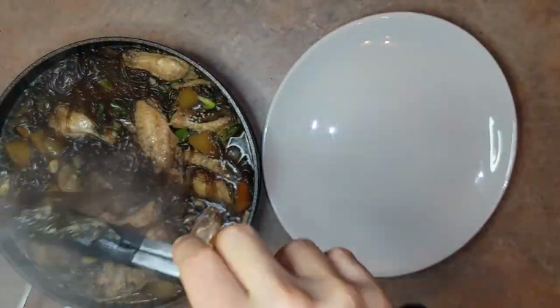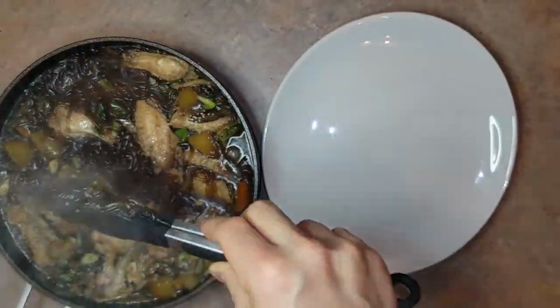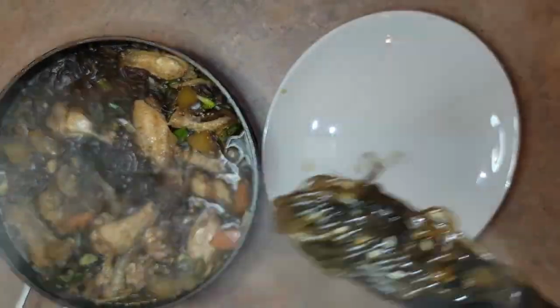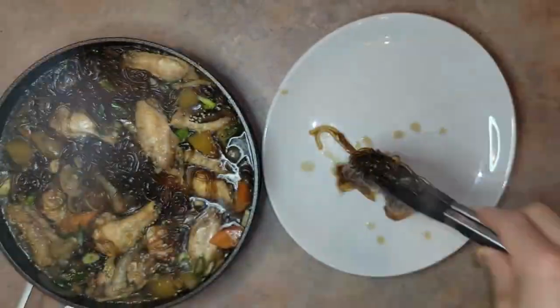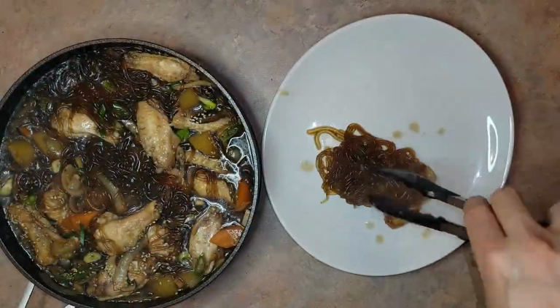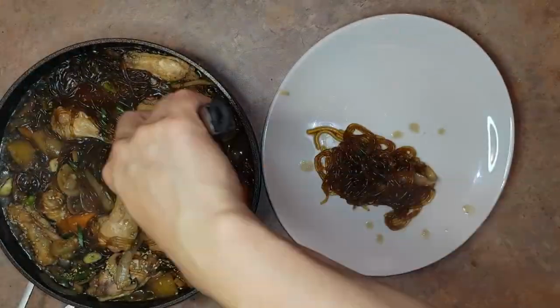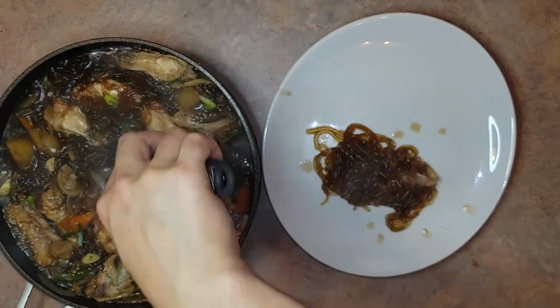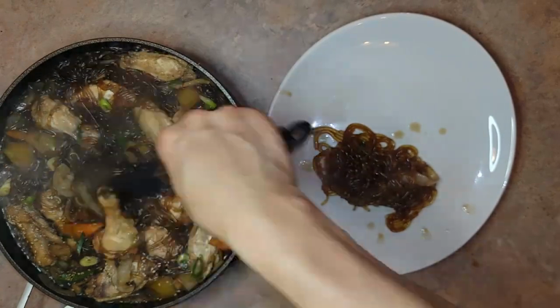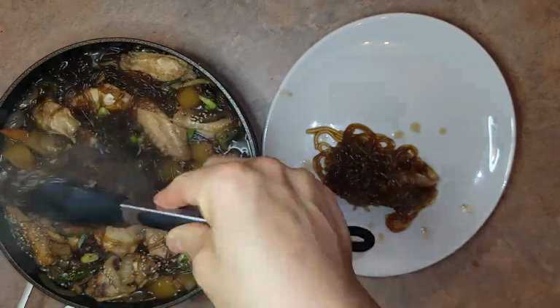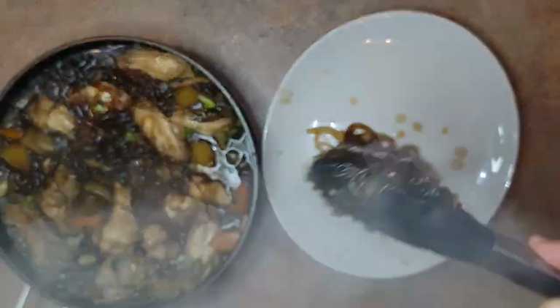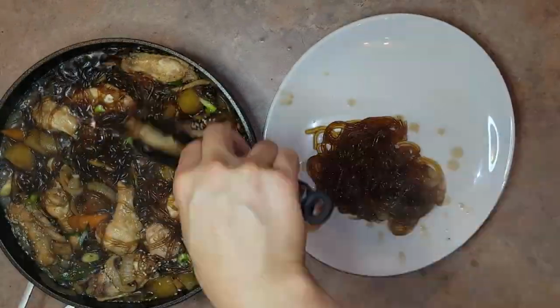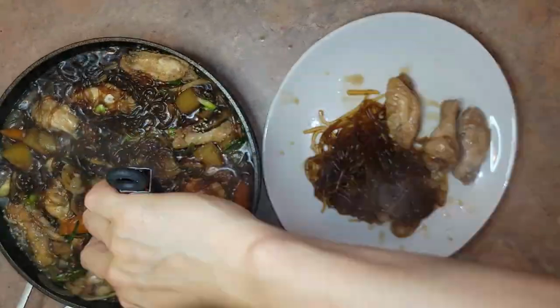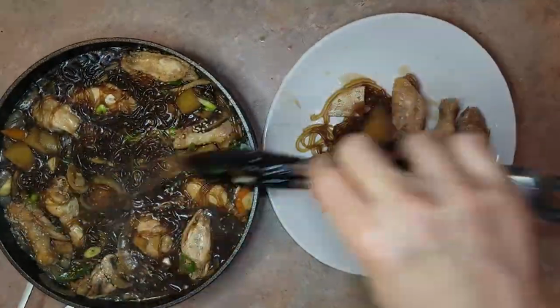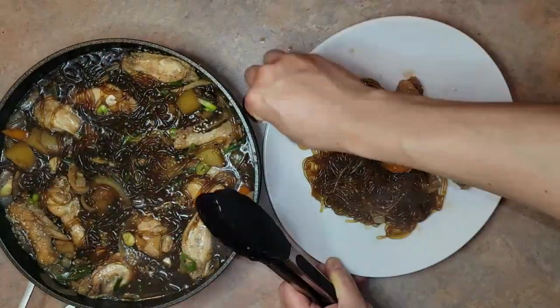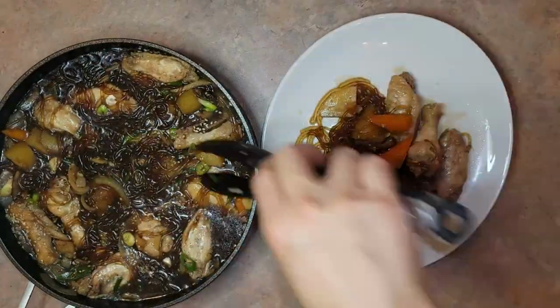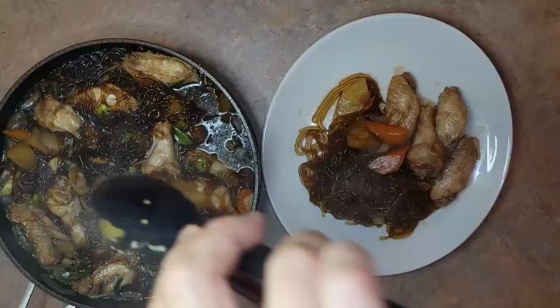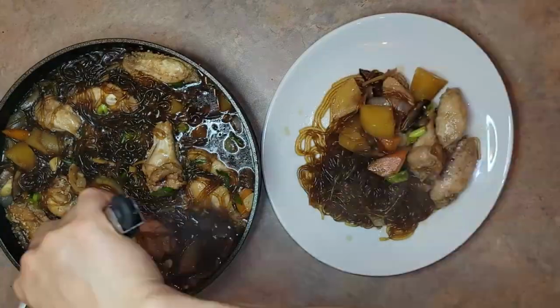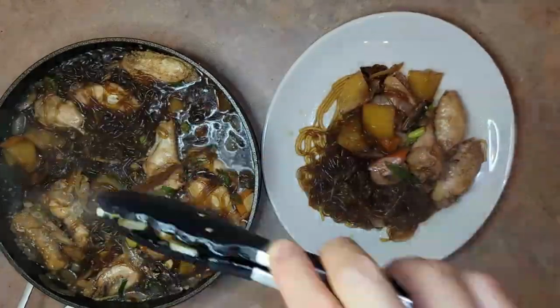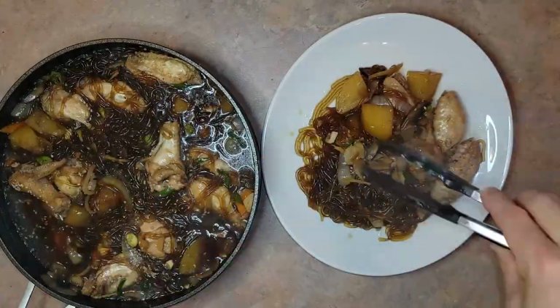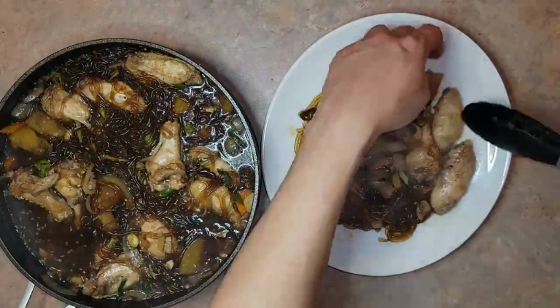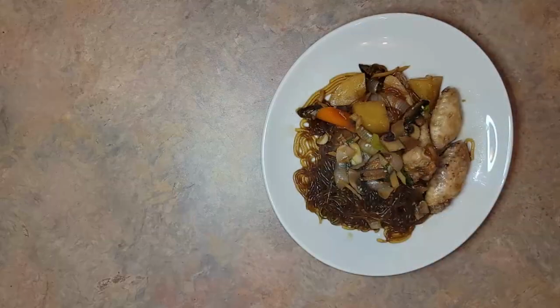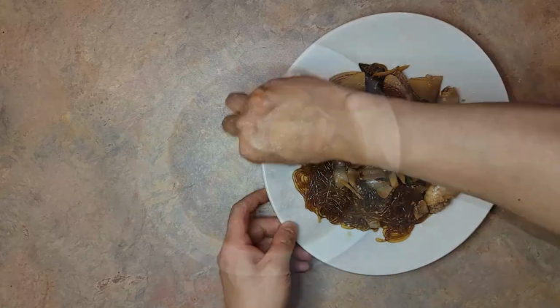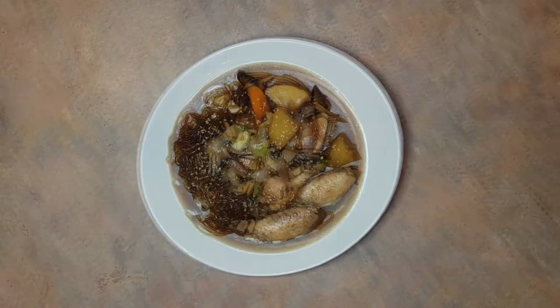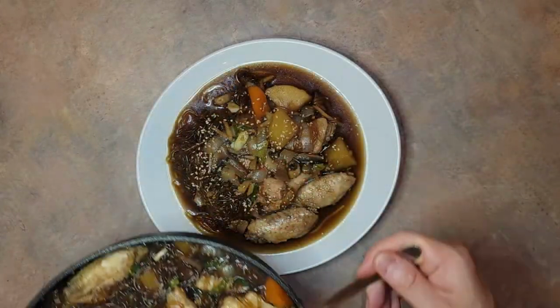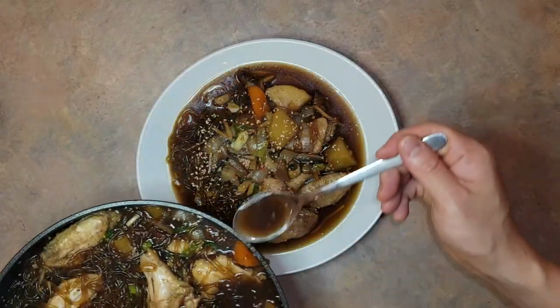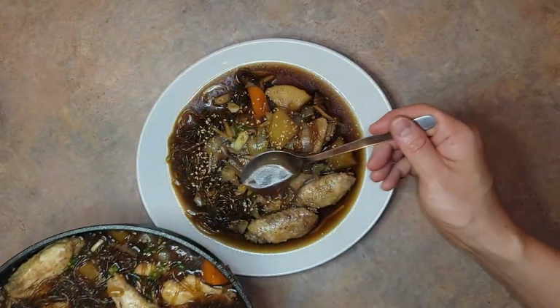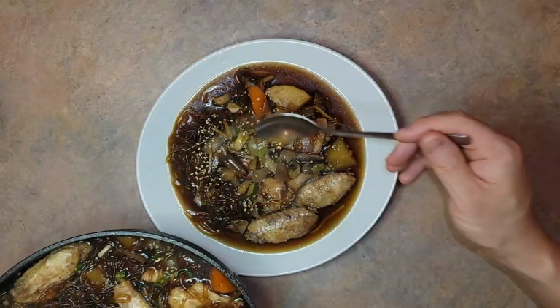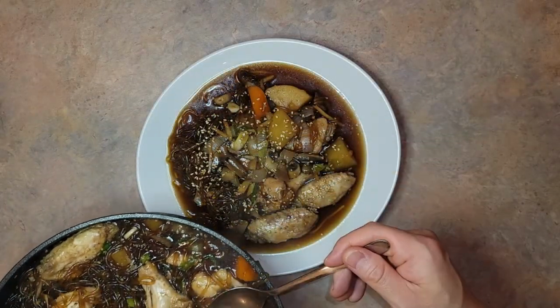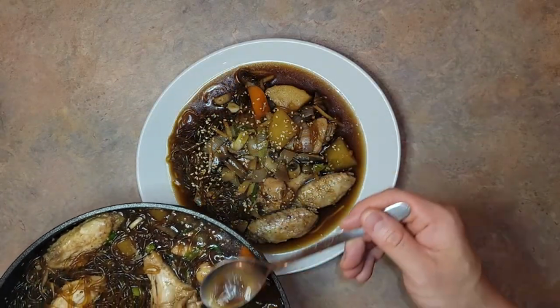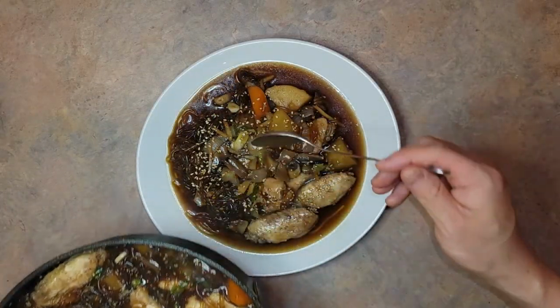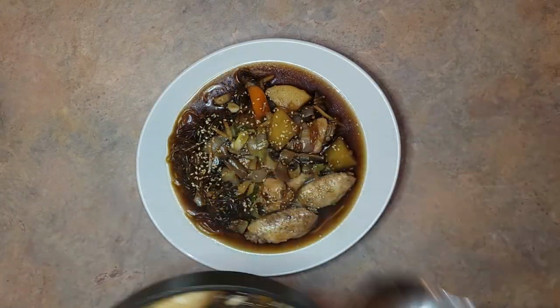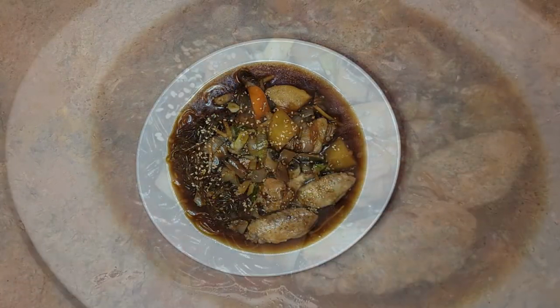Serve while steaming hot with a big bowl of white rice. Don't forget to pour on lots of extra sauce to enjoy with your rice.